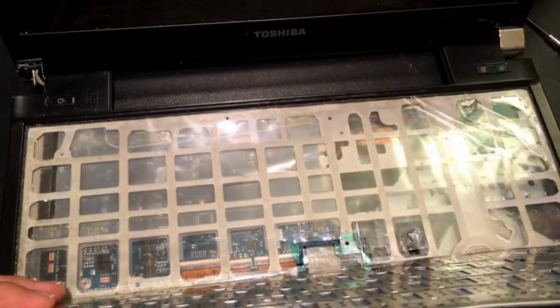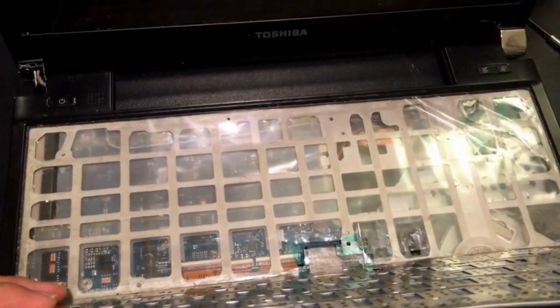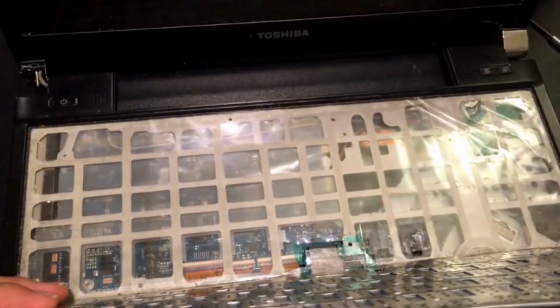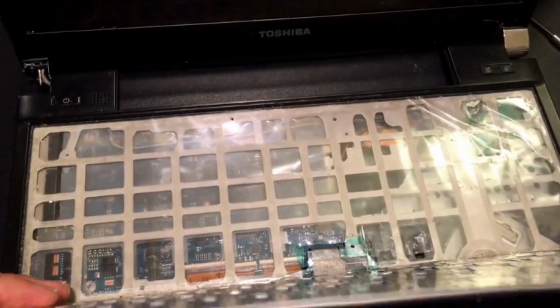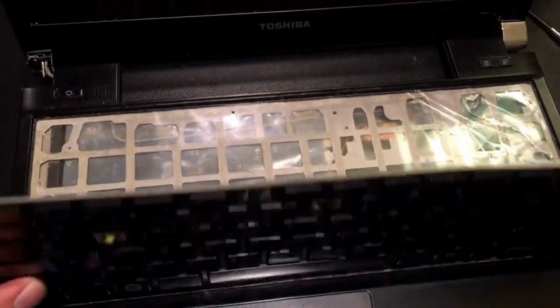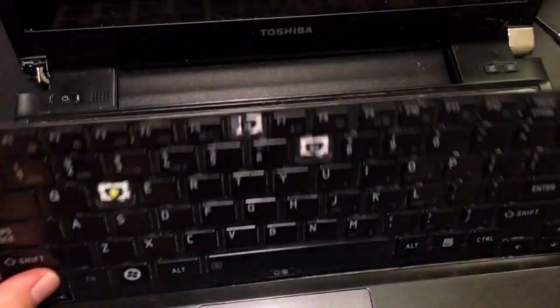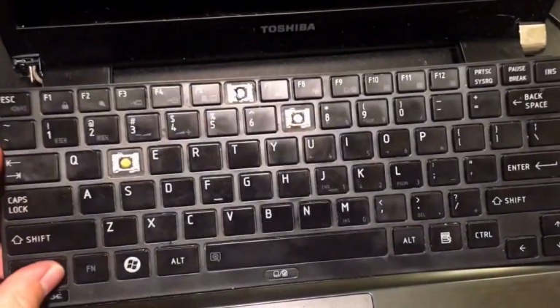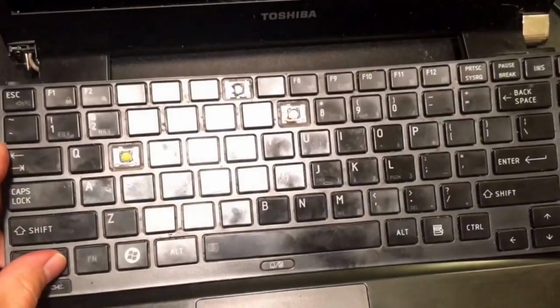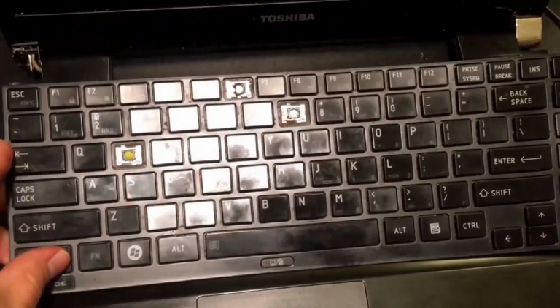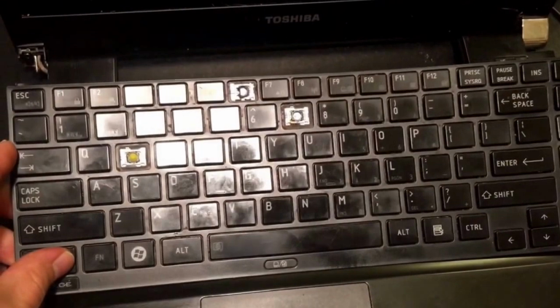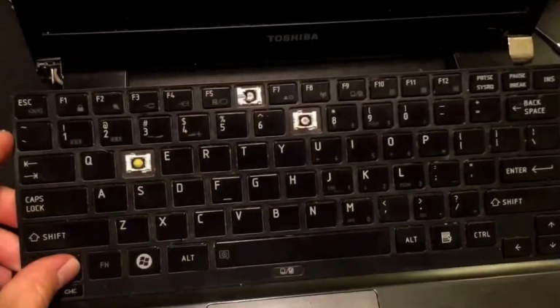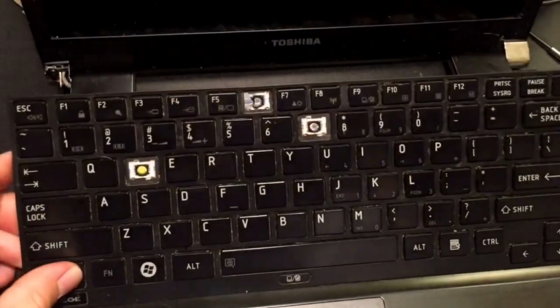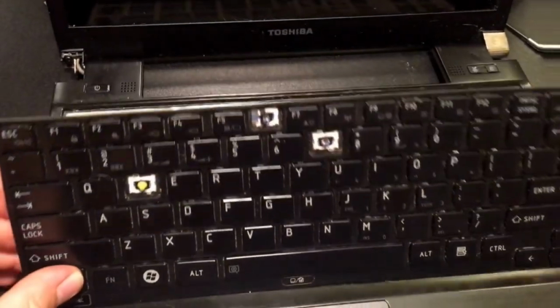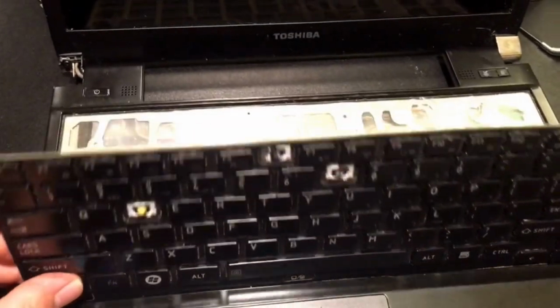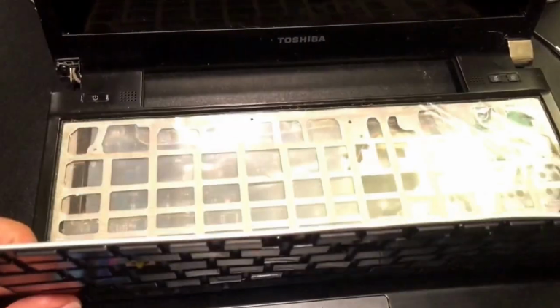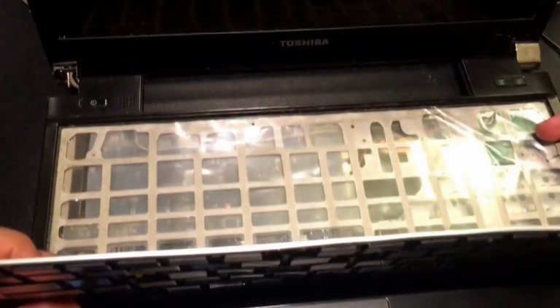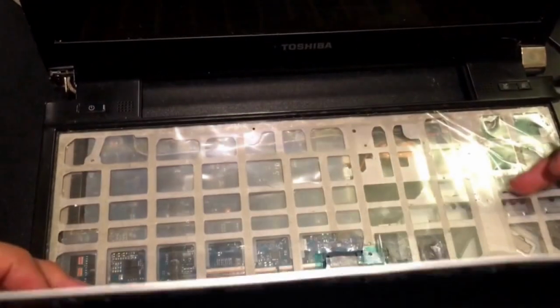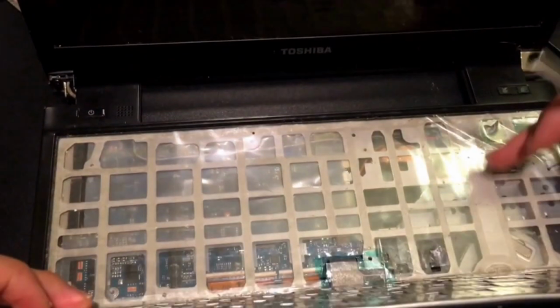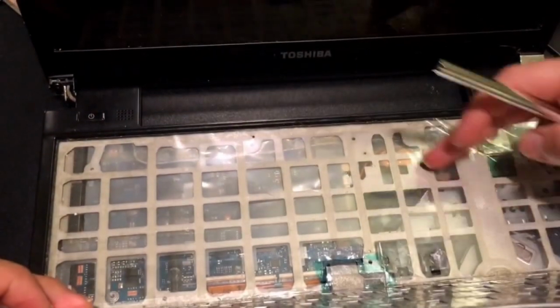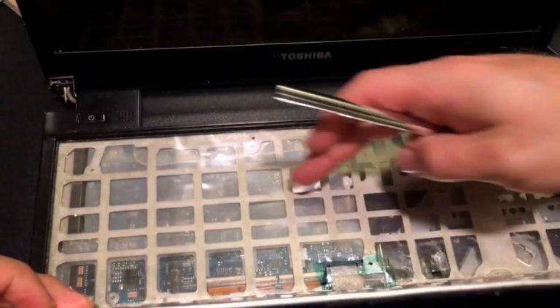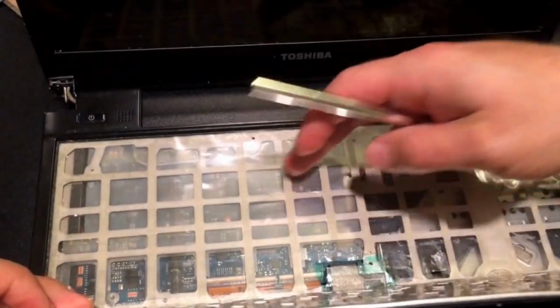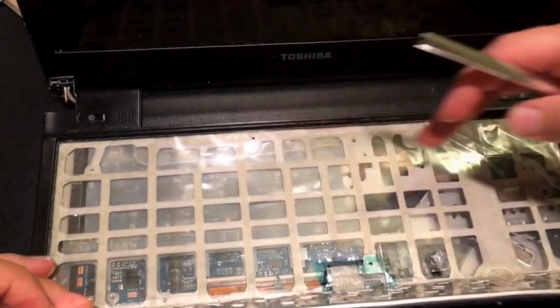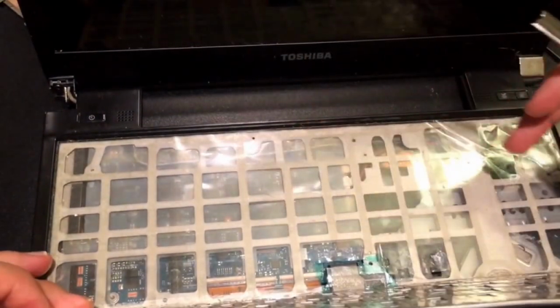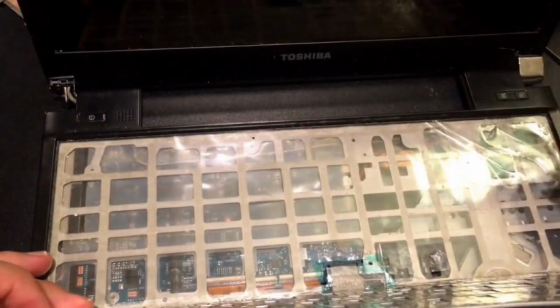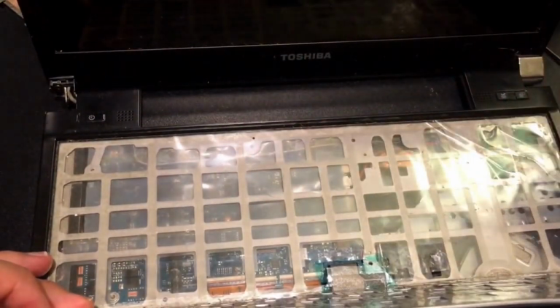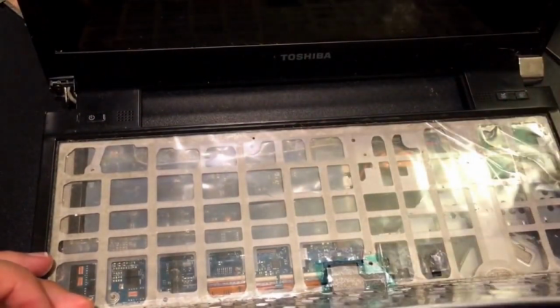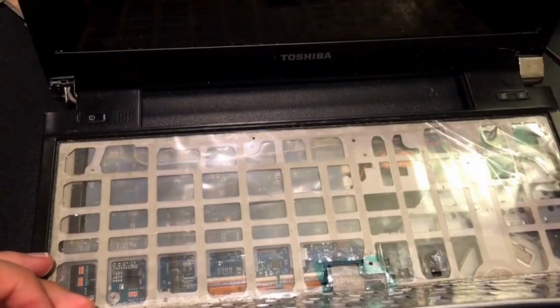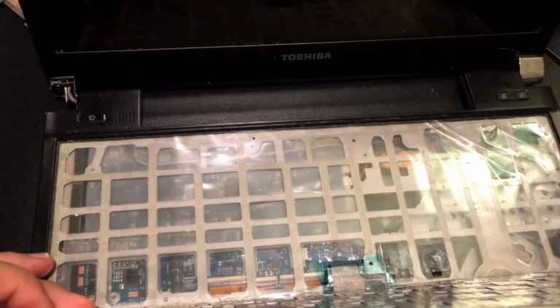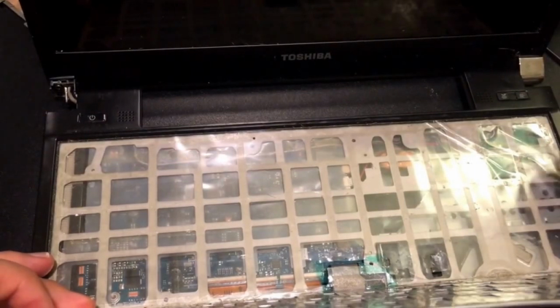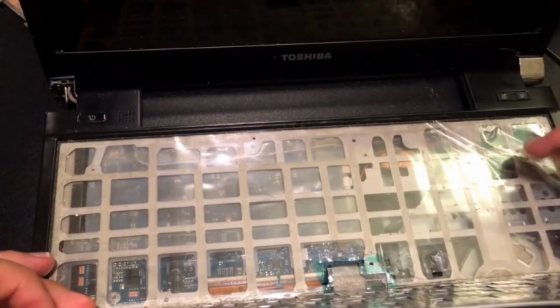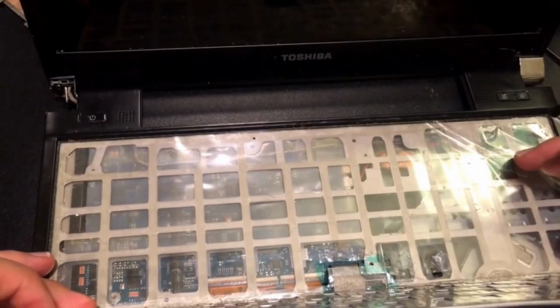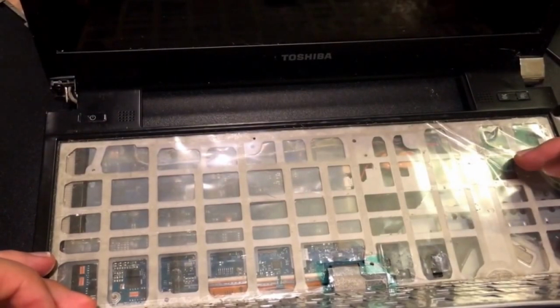Another thing to note is when you are flipping up or separating the keyboard, there will be a plastic insulator. You want to leave that insulating plastic on the actual laptop.